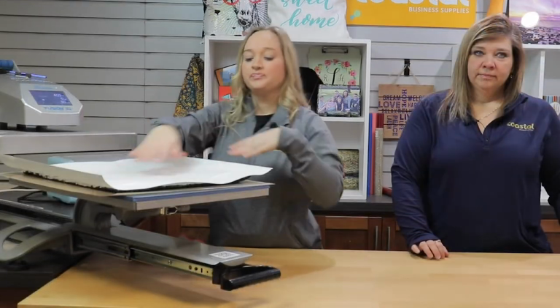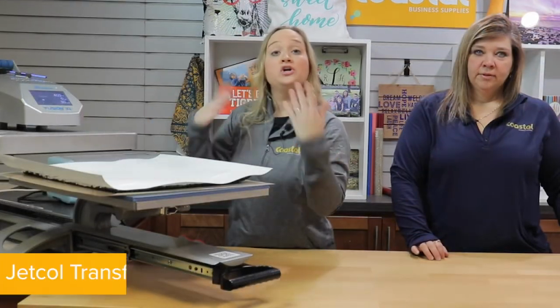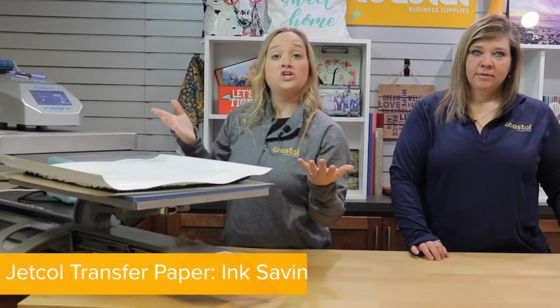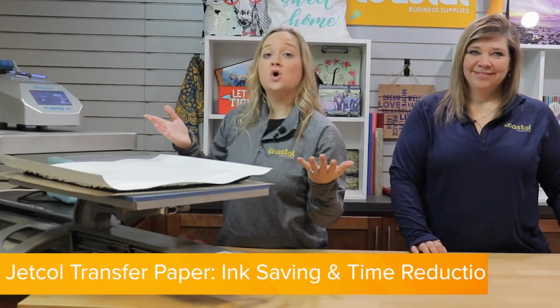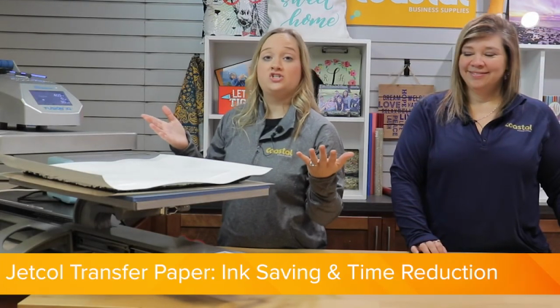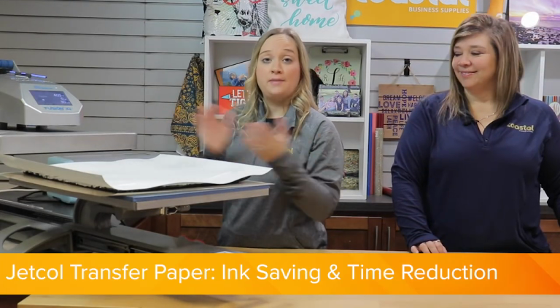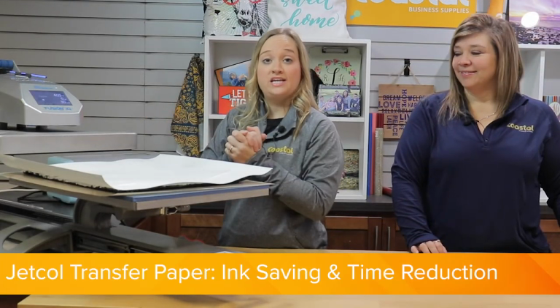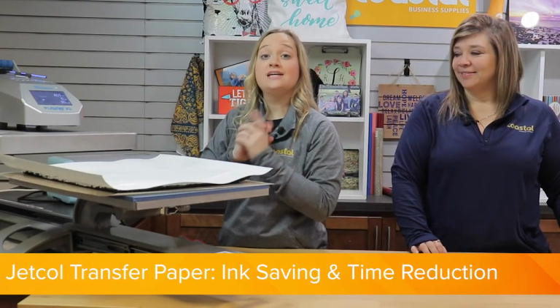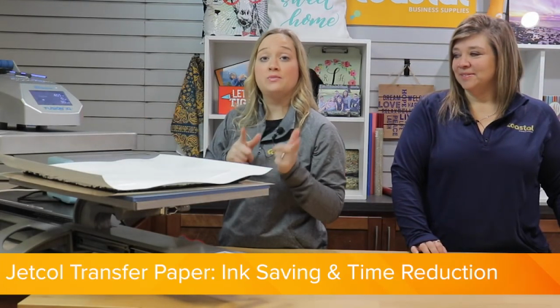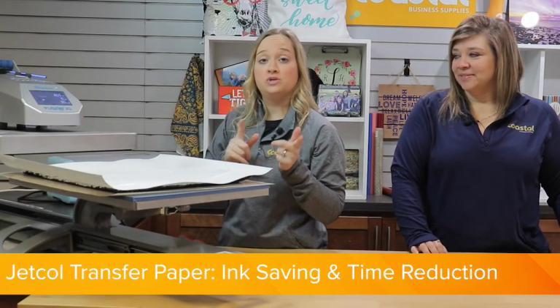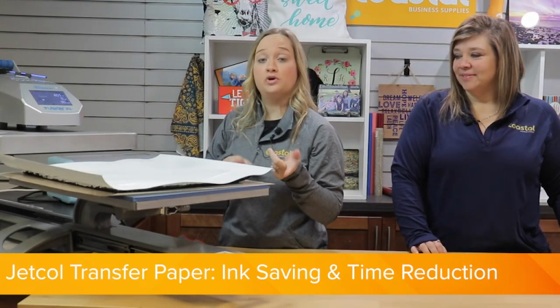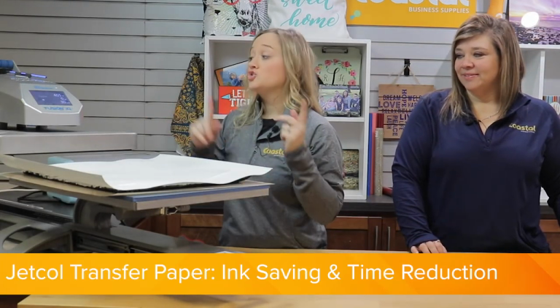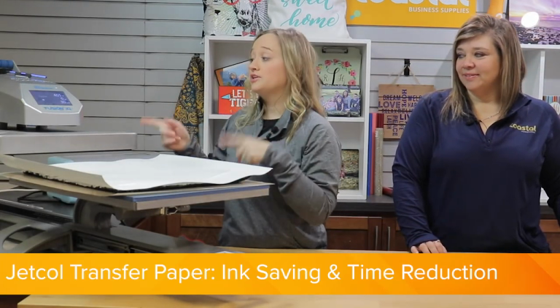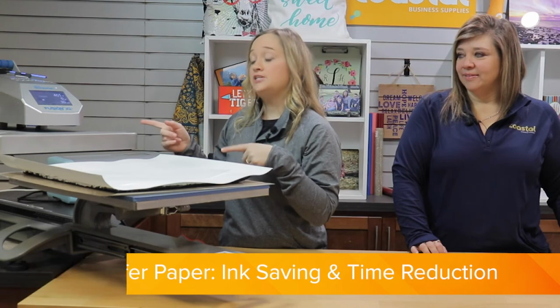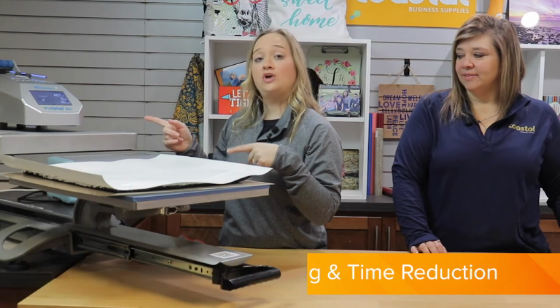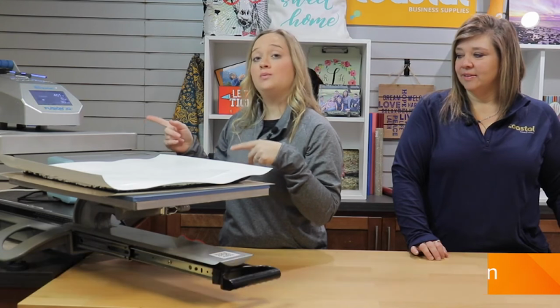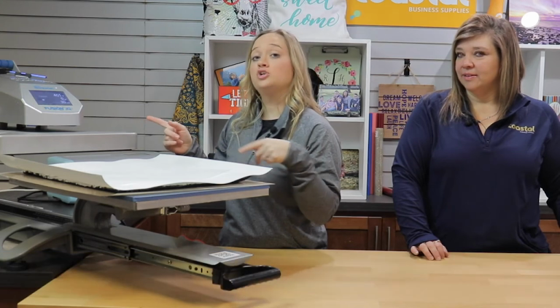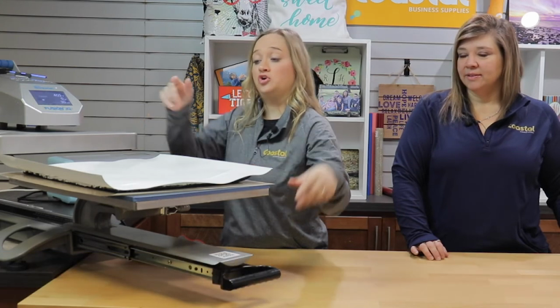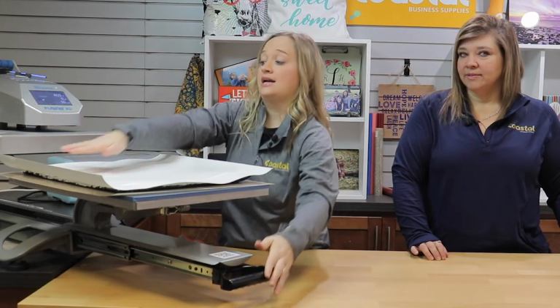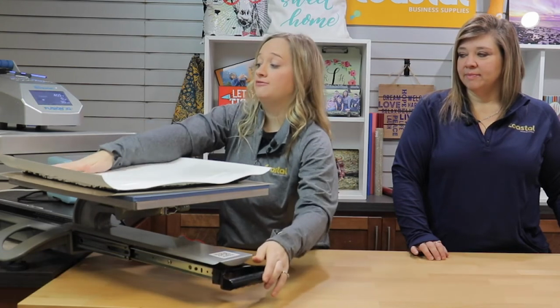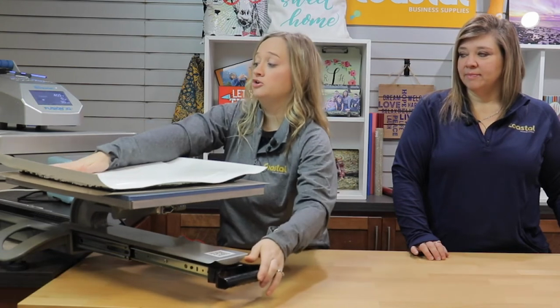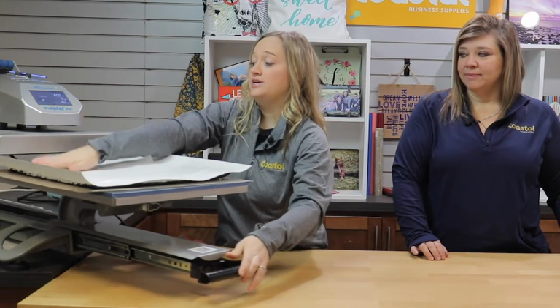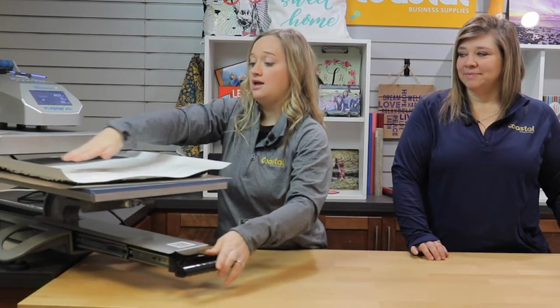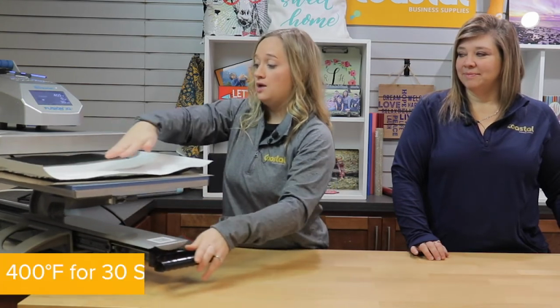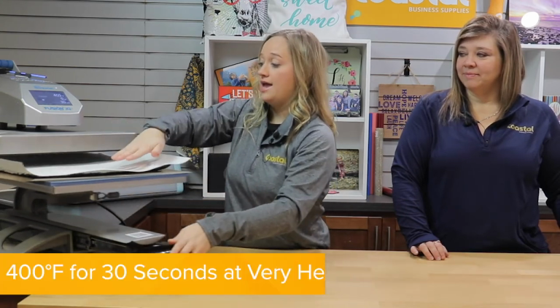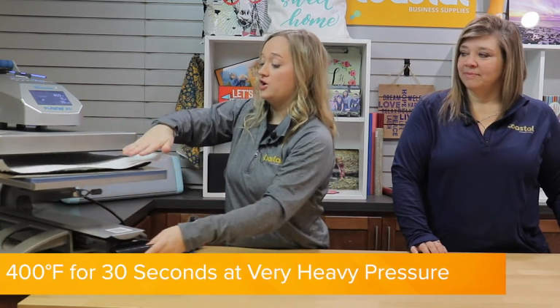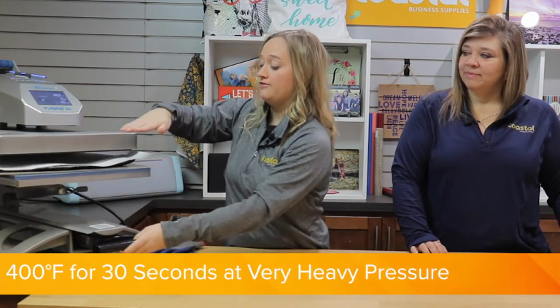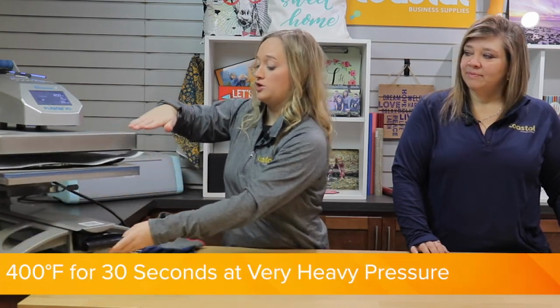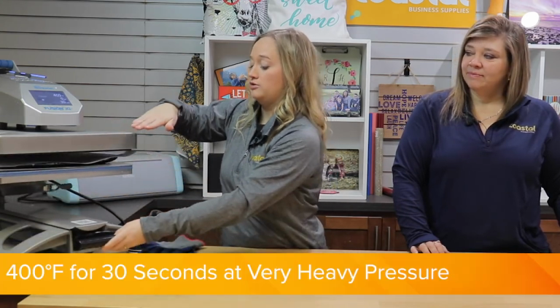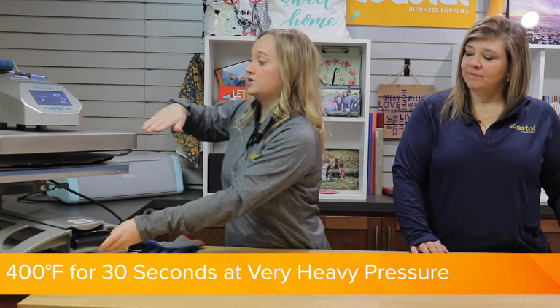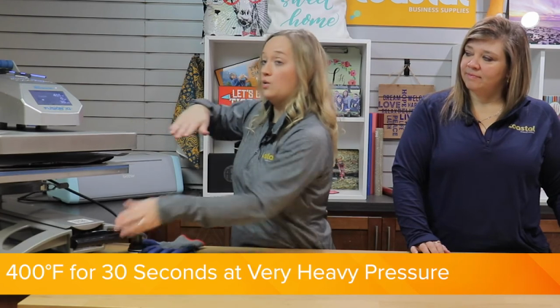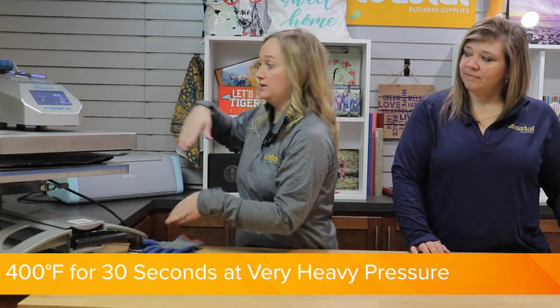And we are using JETCOL DHS paper today, so it is a time reduction paper. So for this particular item, we are doing 30 seconds at 400 degrees and with a very heavy pressure for sequin items.